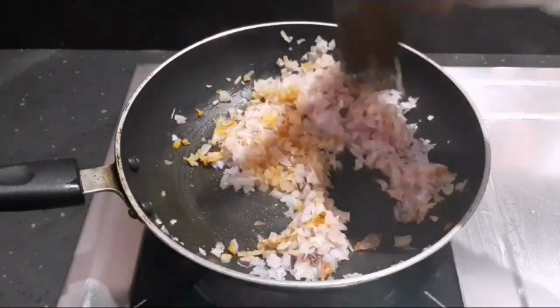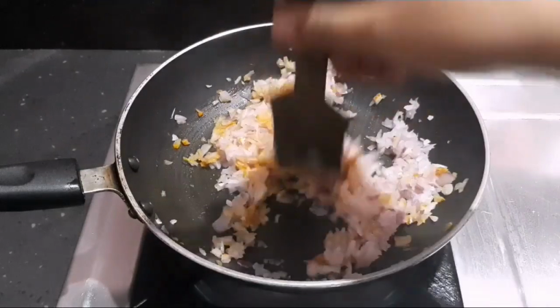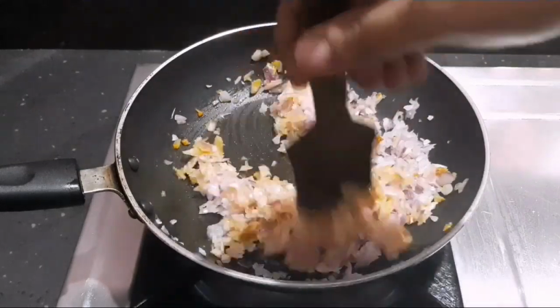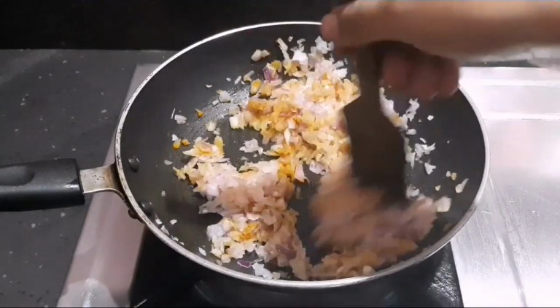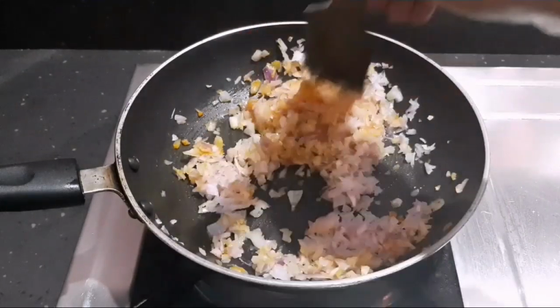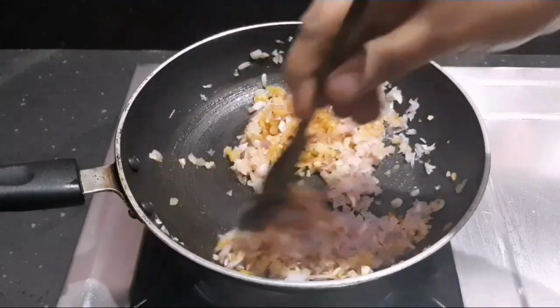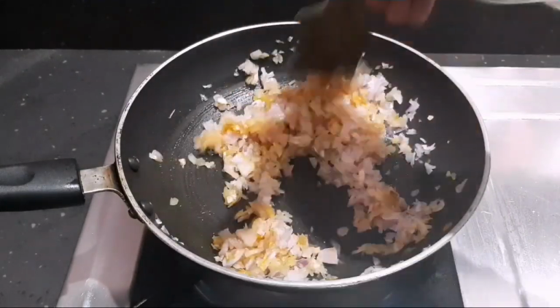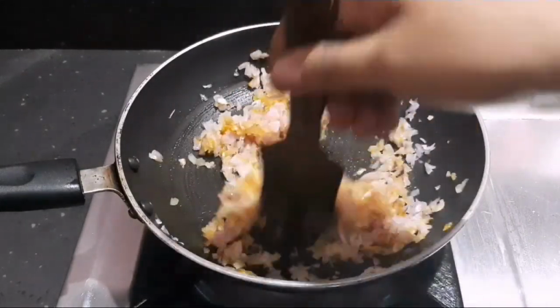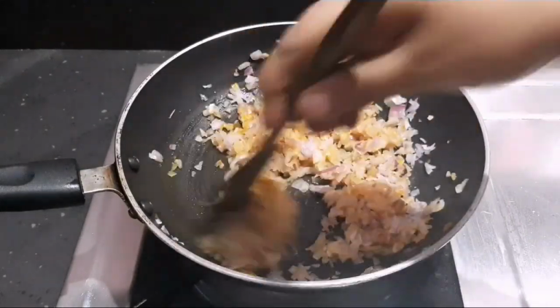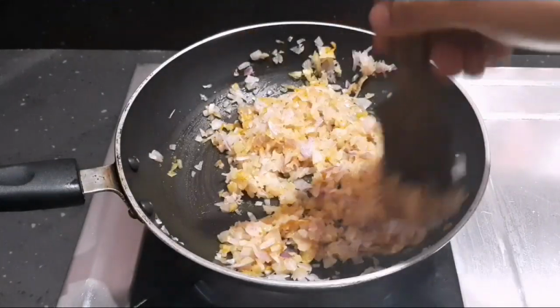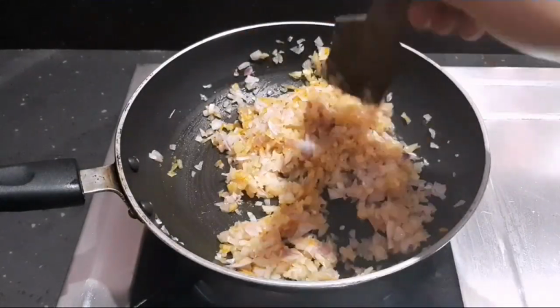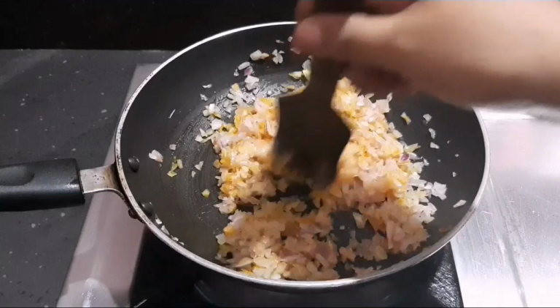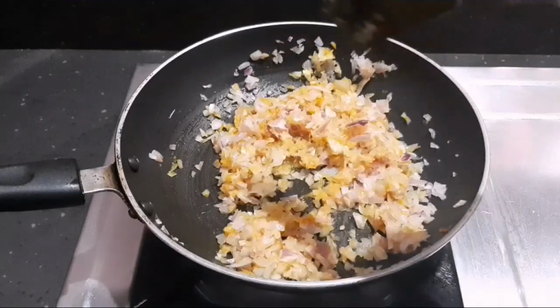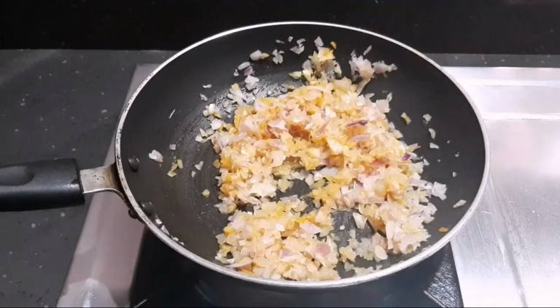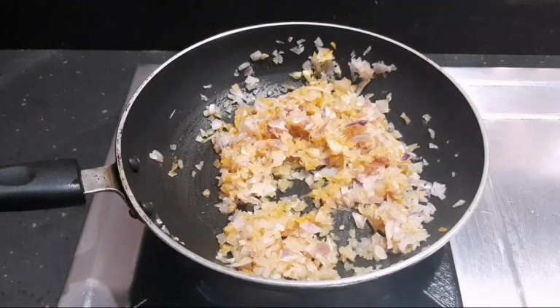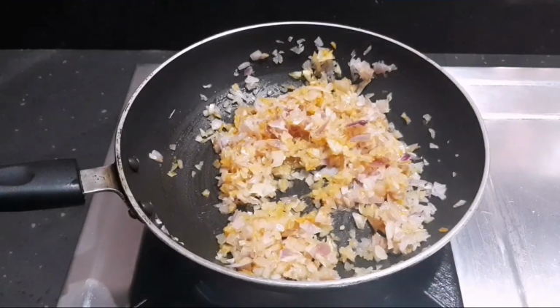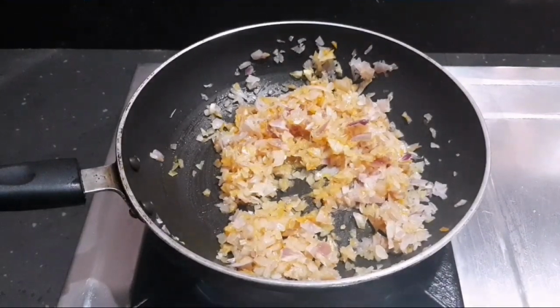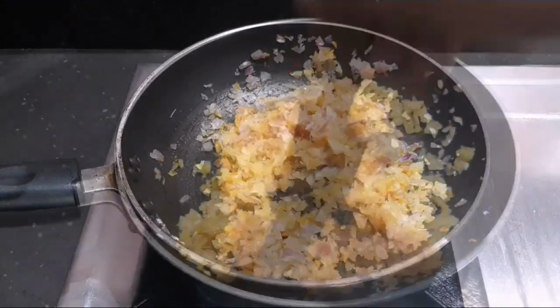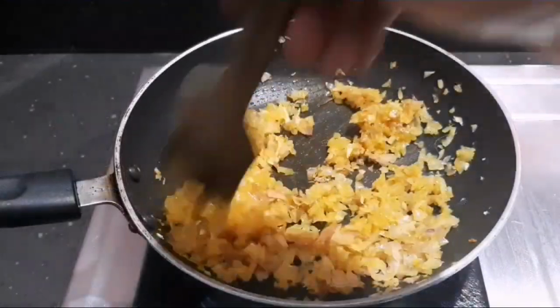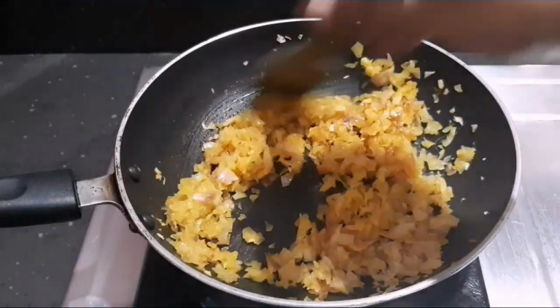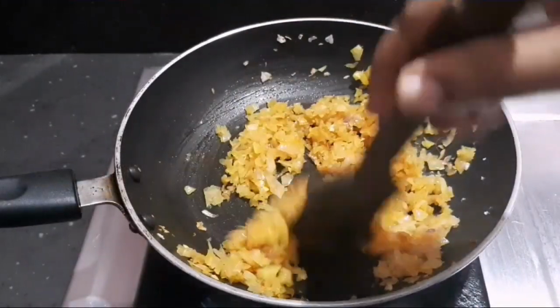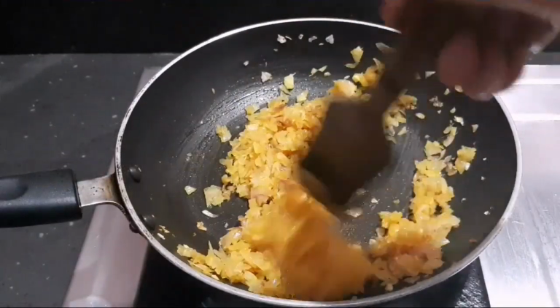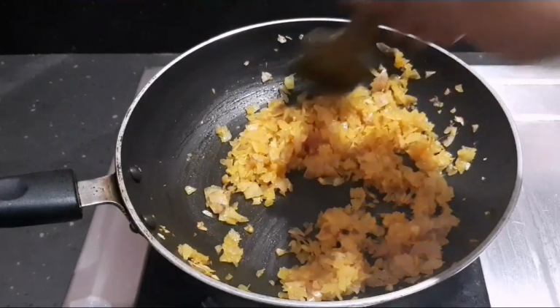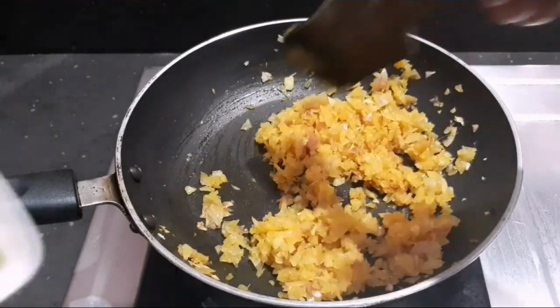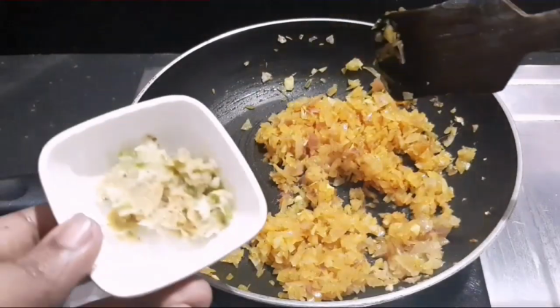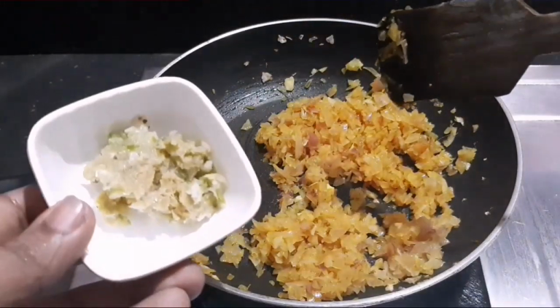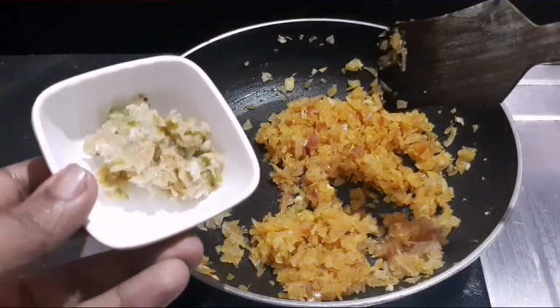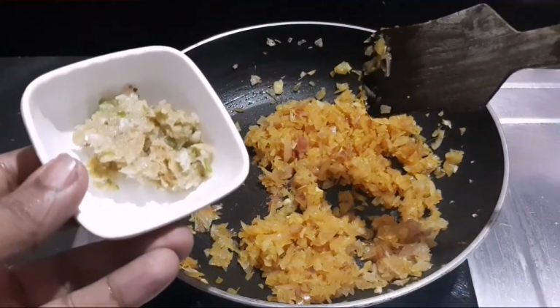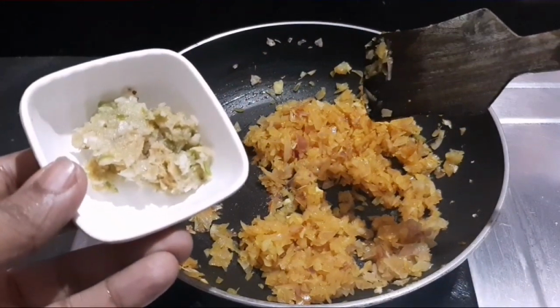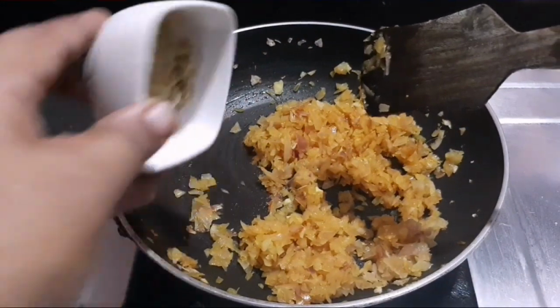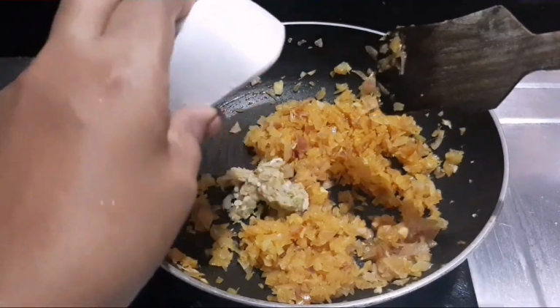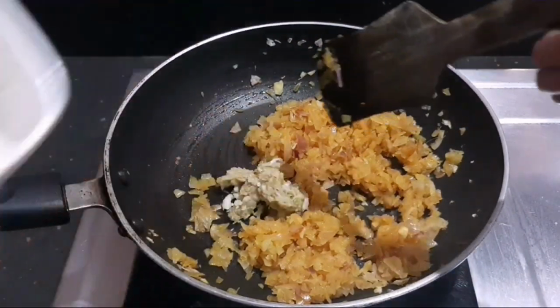We are going to start a color change. We are going to make a little oil.